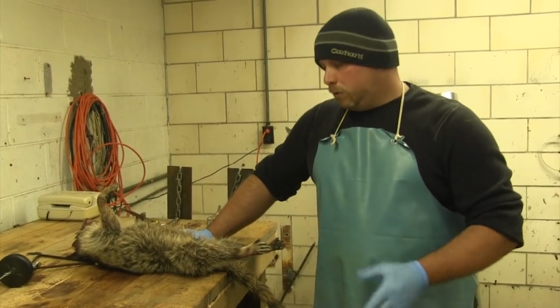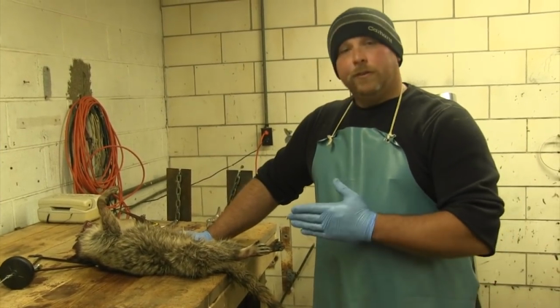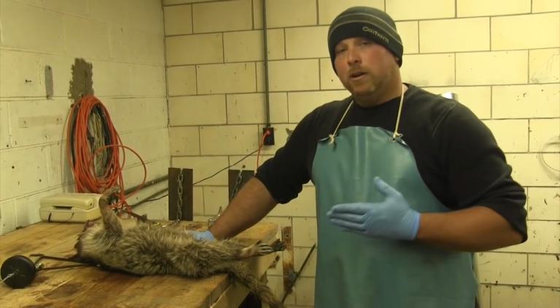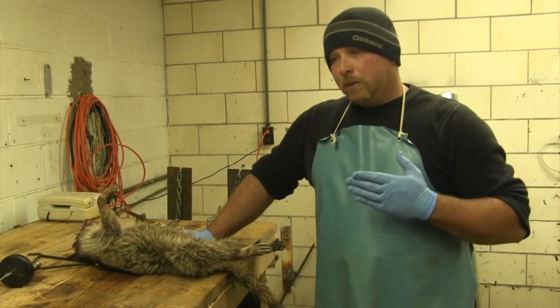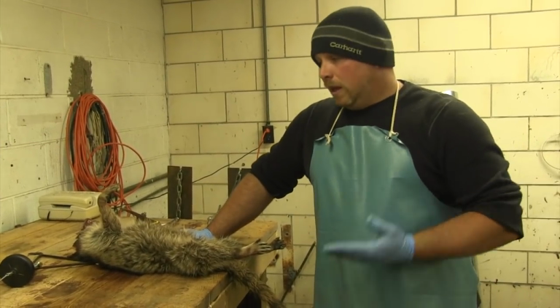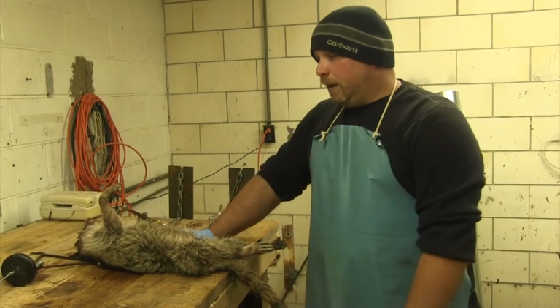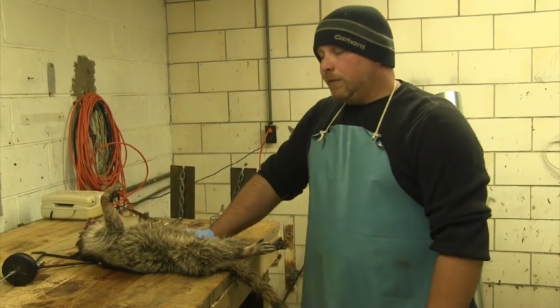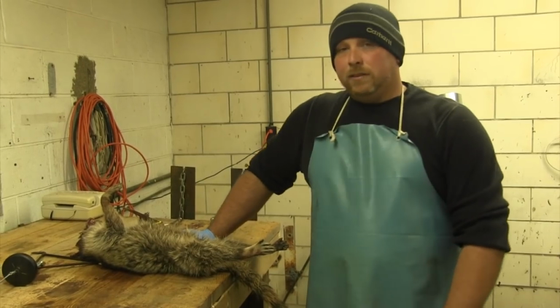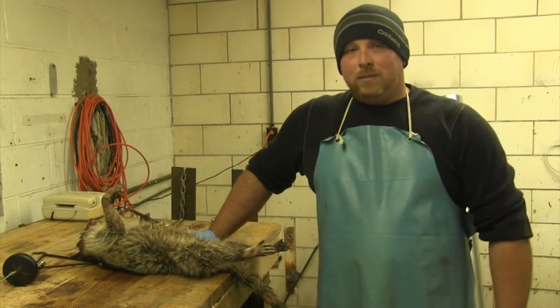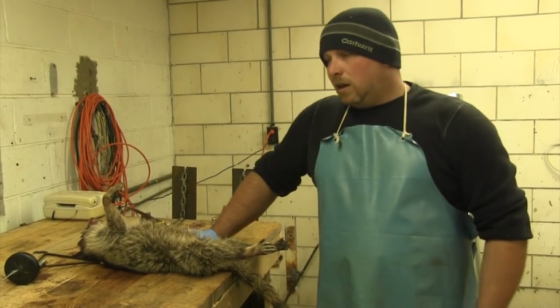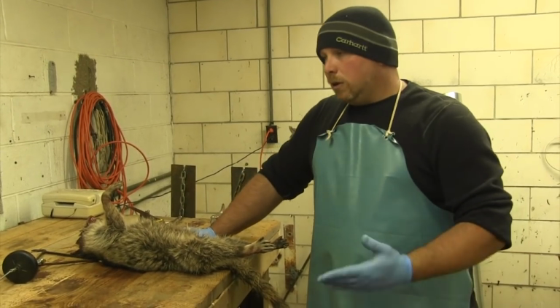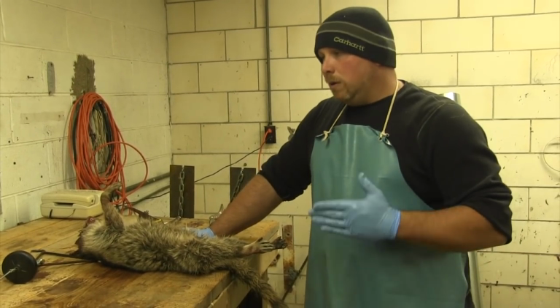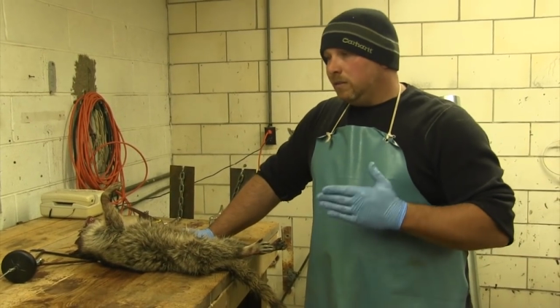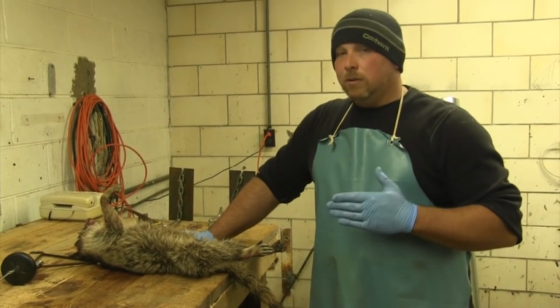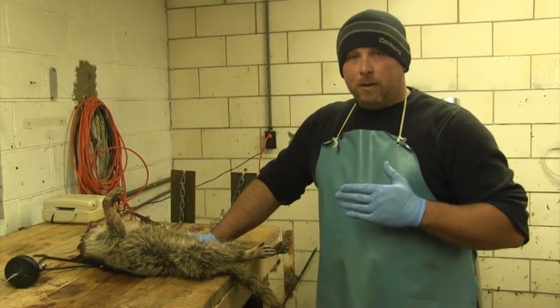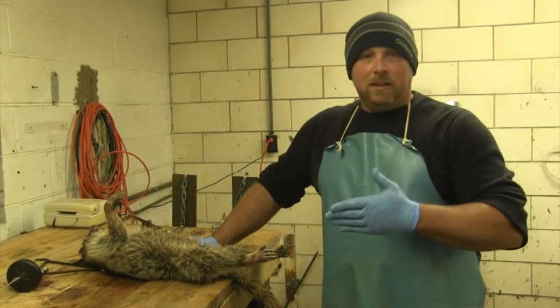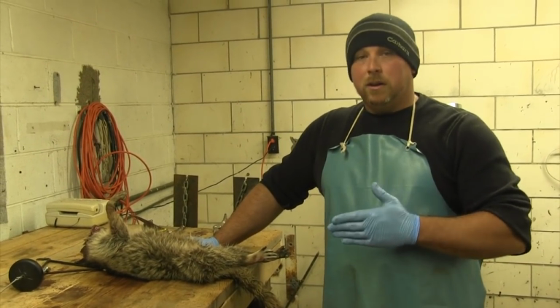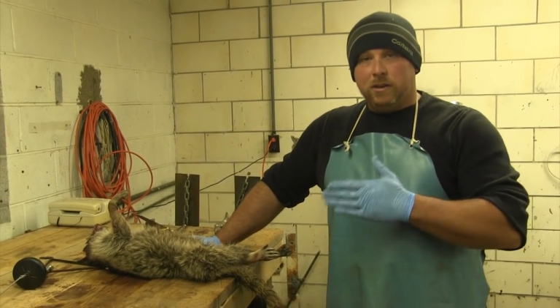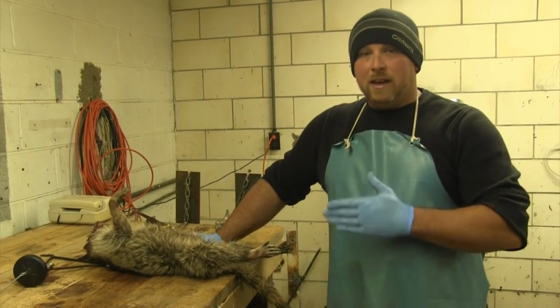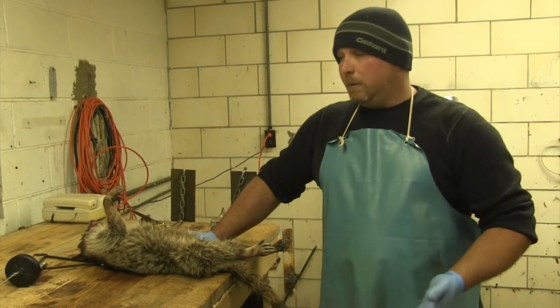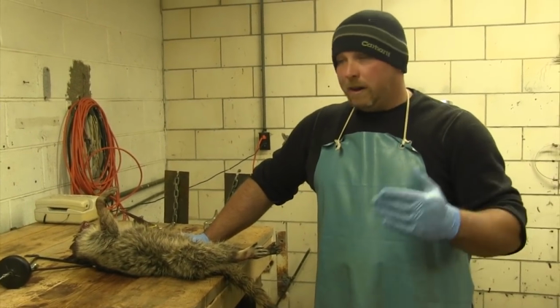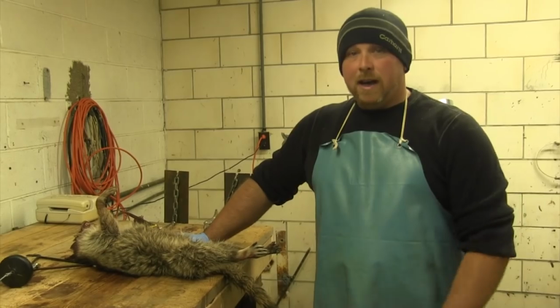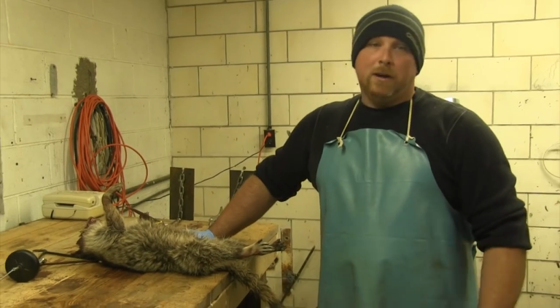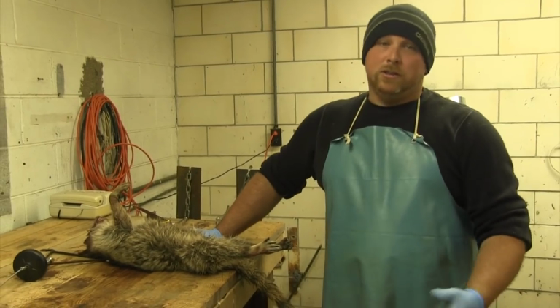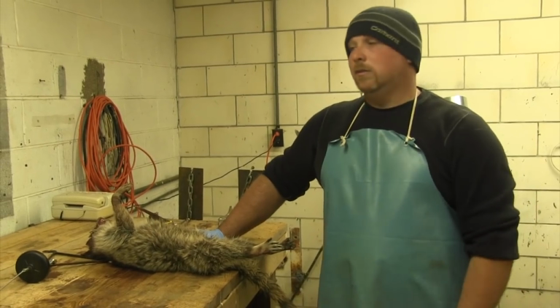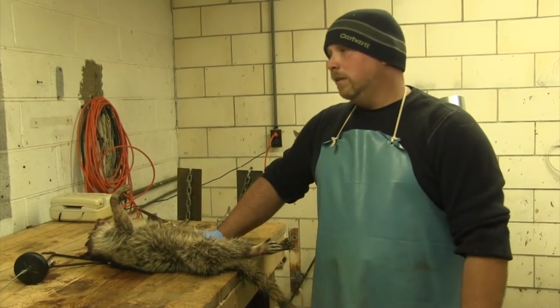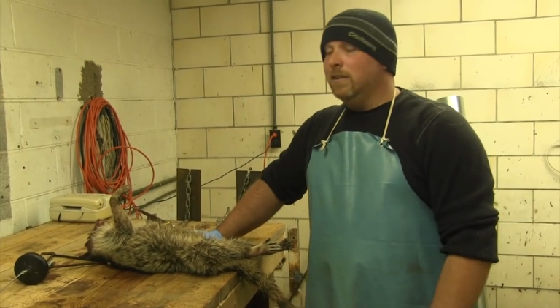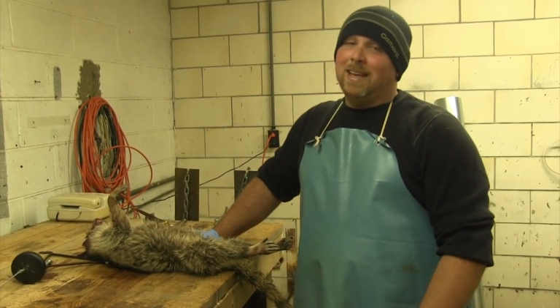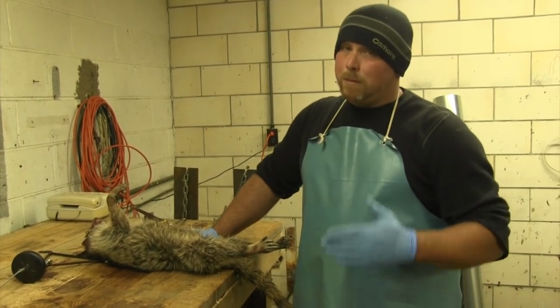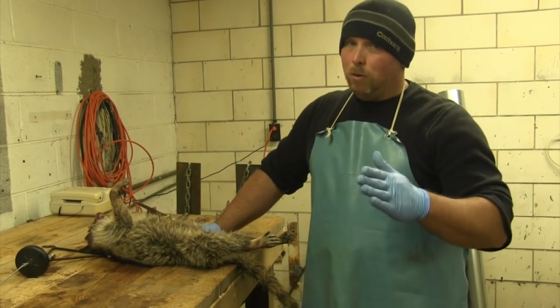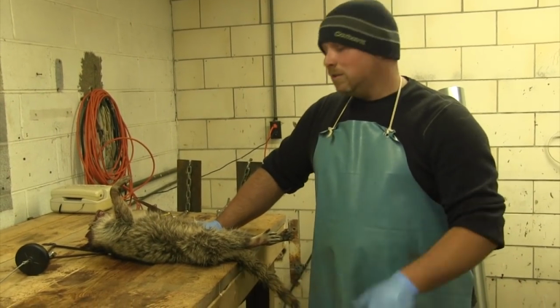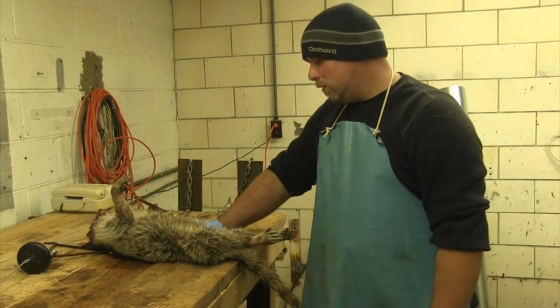Put your fur up. I mean even if it's a $10 coon, that's still $10 you didn't have — it'll buy half a box of shells, or even these days maybe a quarter box of shells.